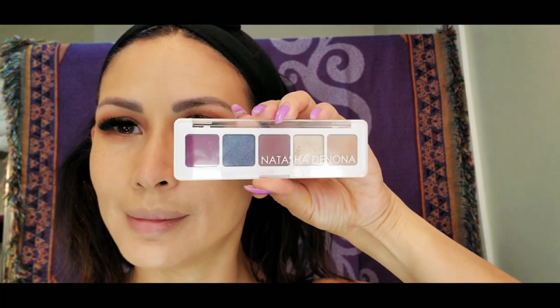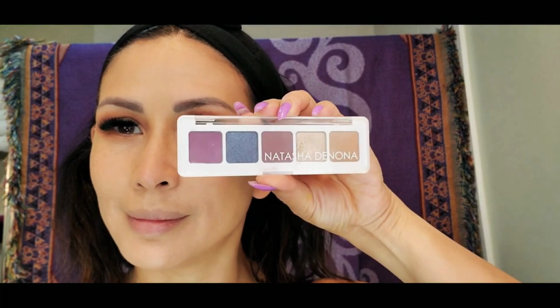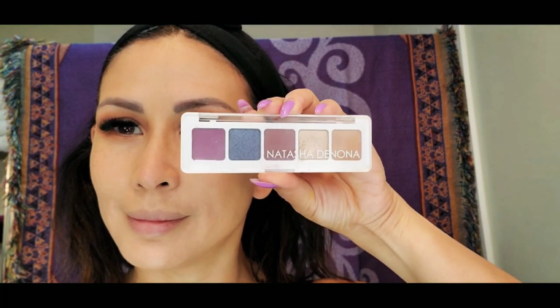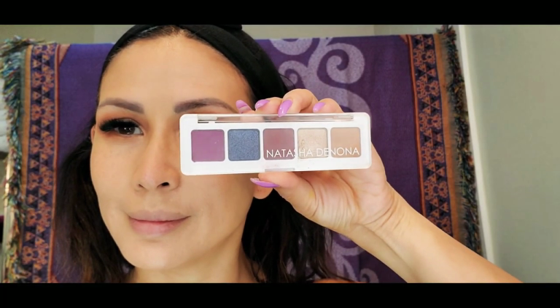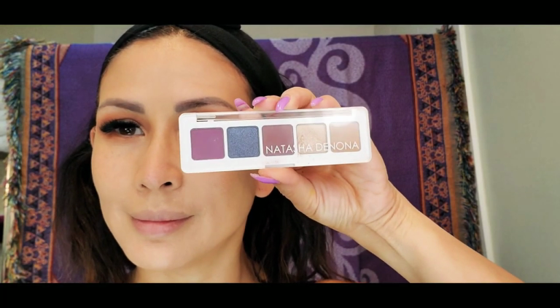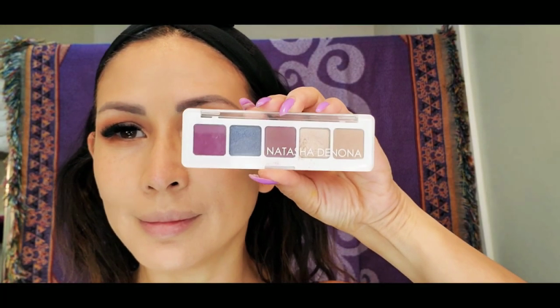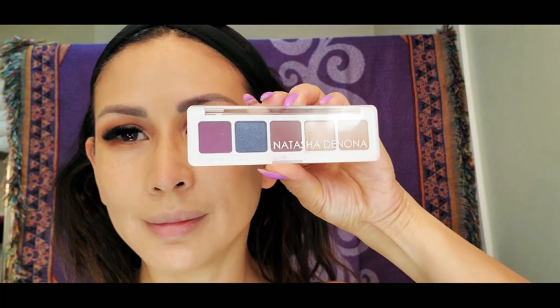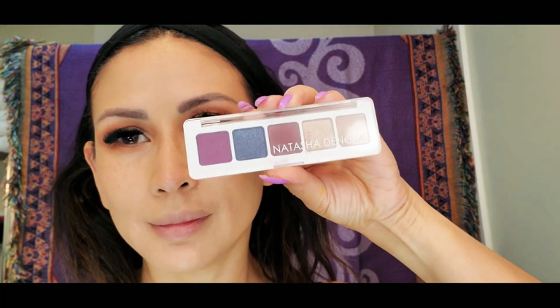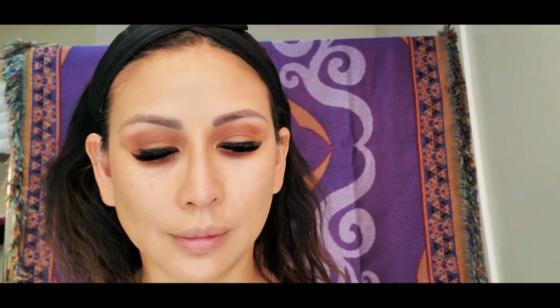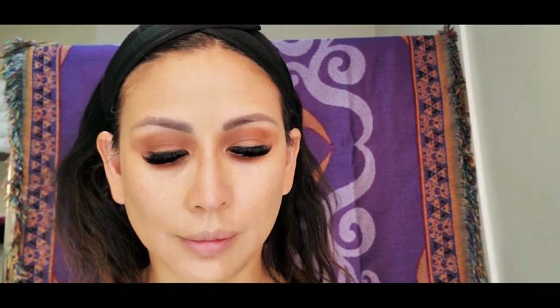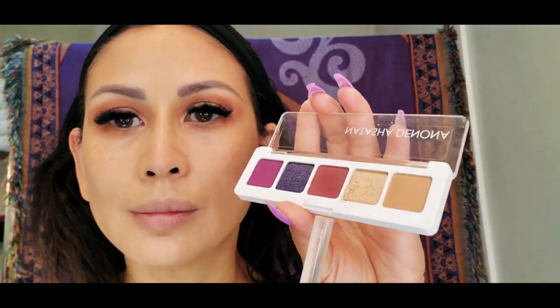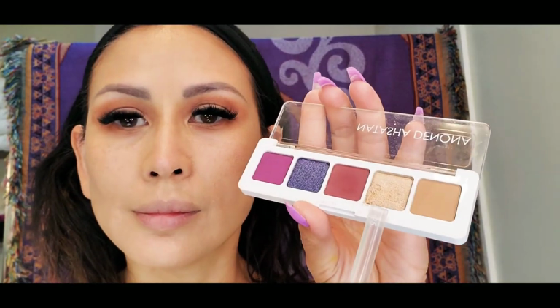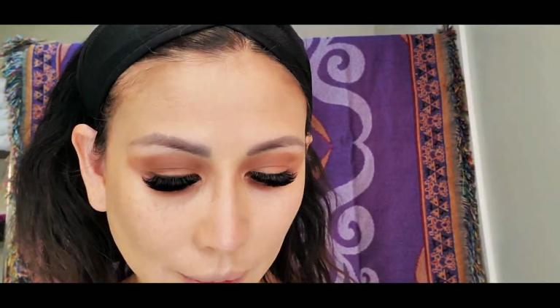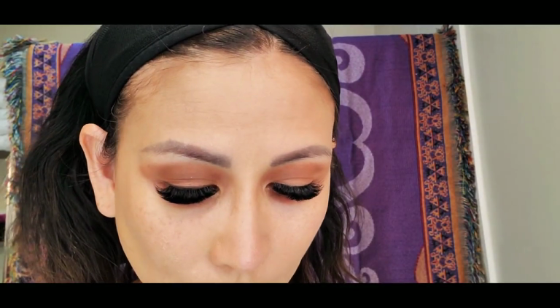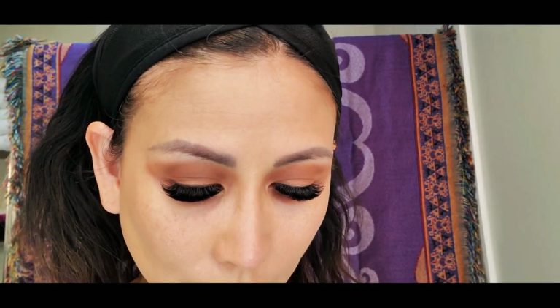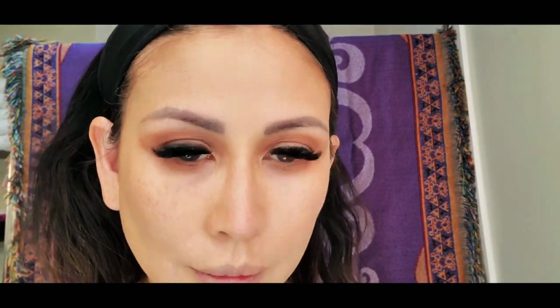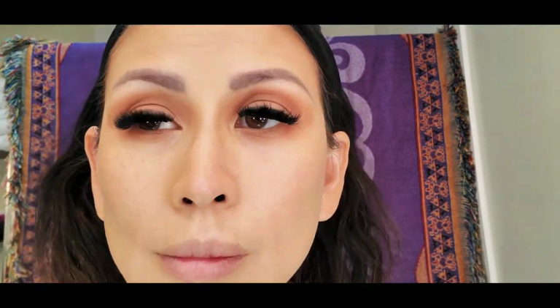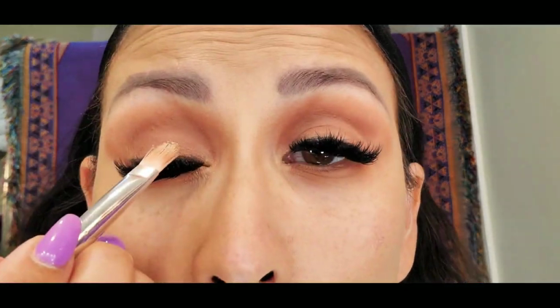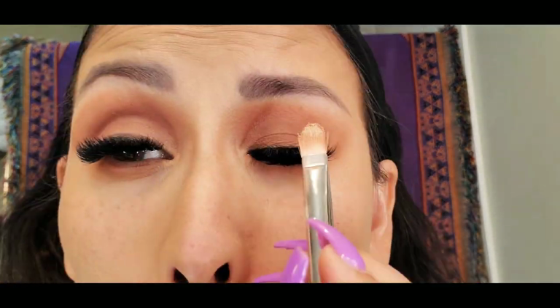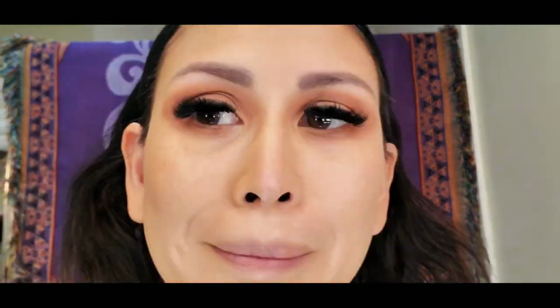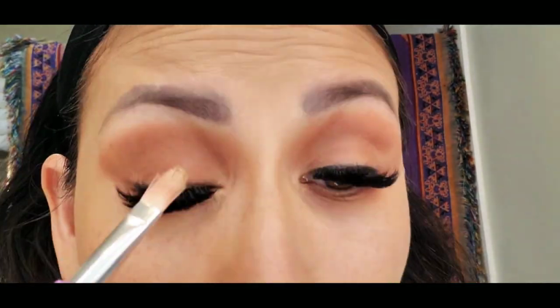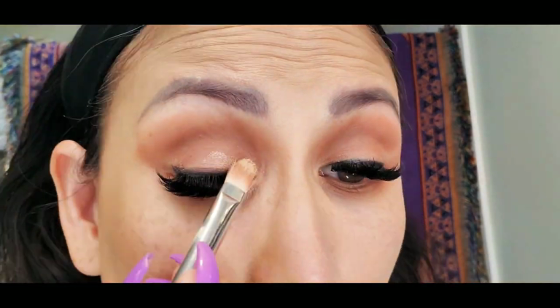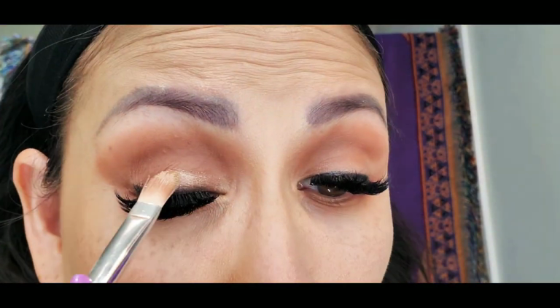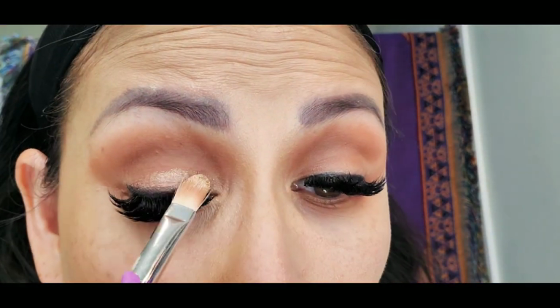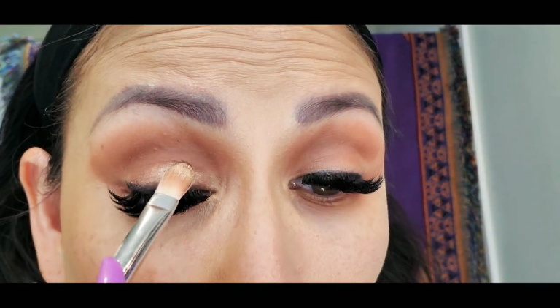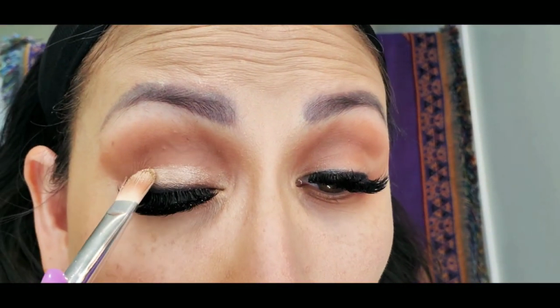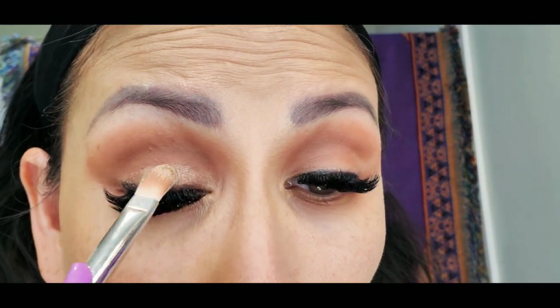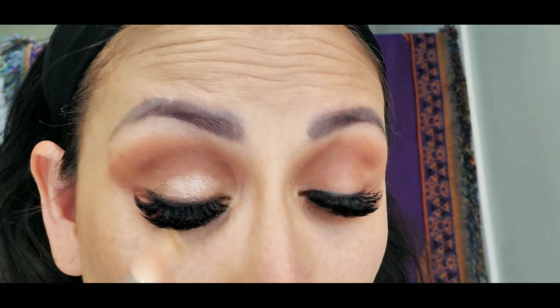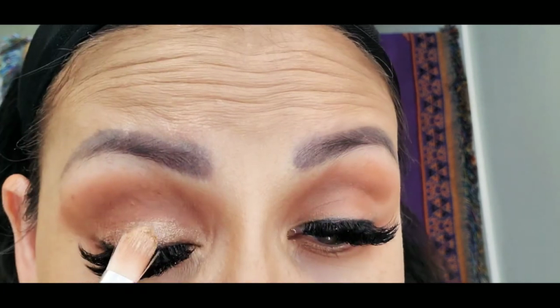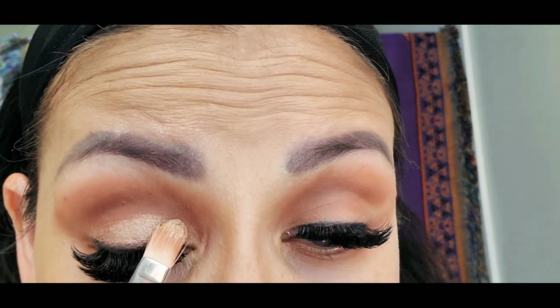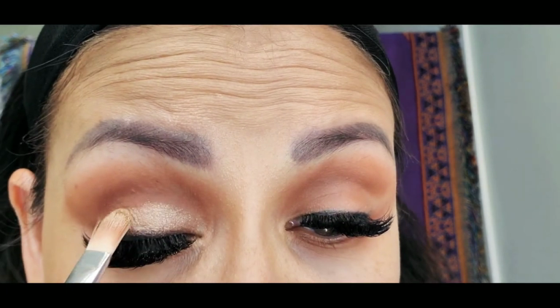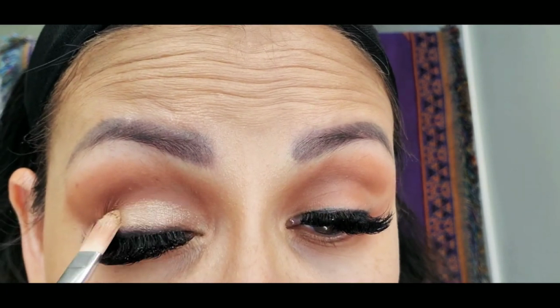For a nice shimmery look for my eyelid, I will be using the Natasha Denona, and the shade is Linen.